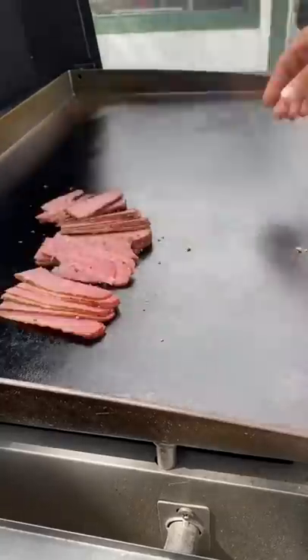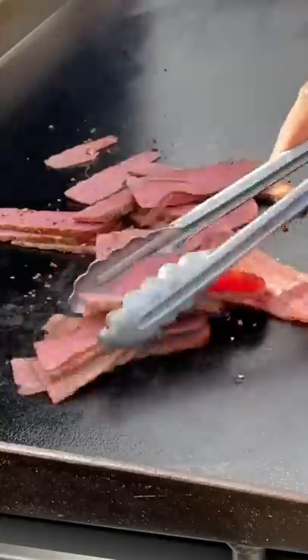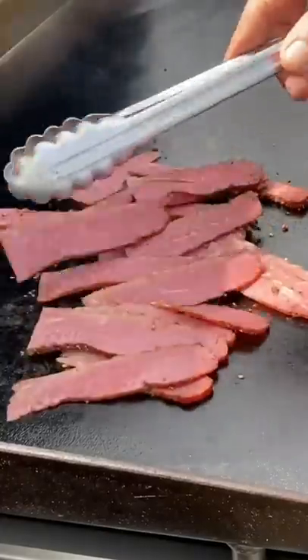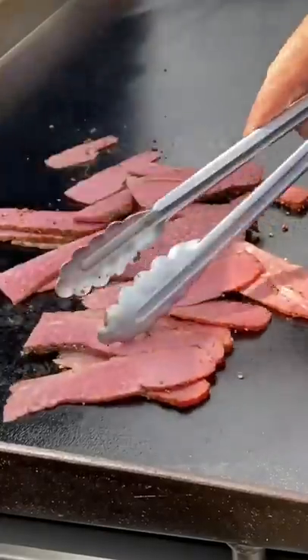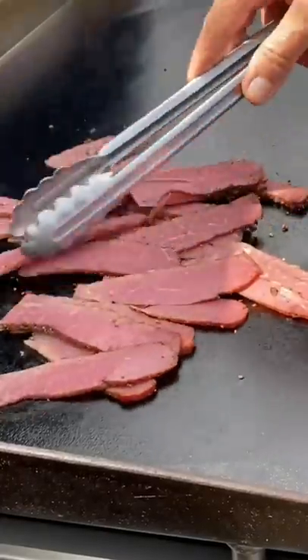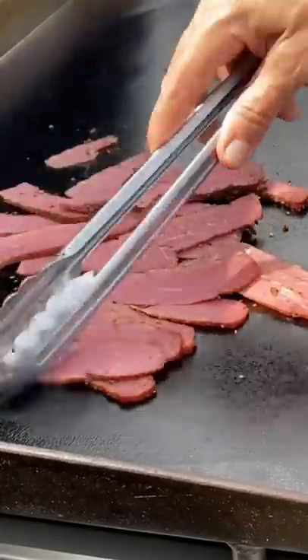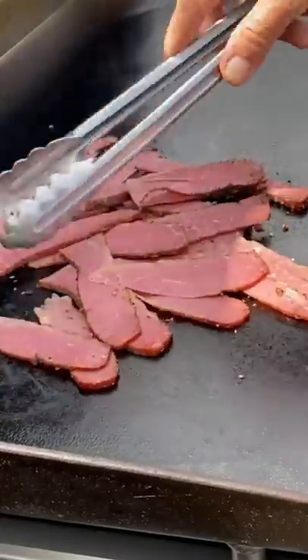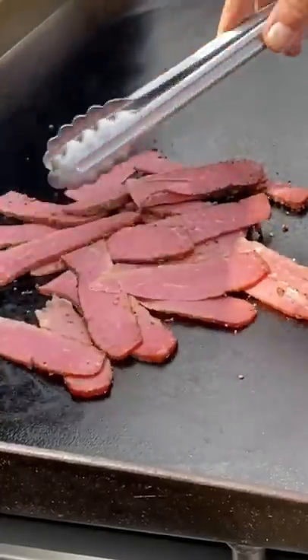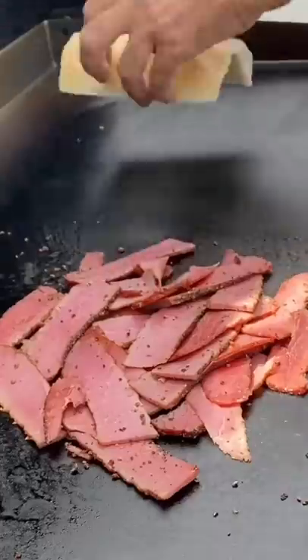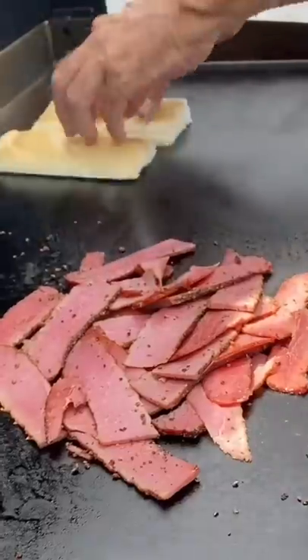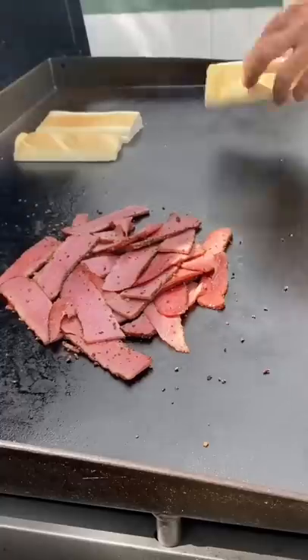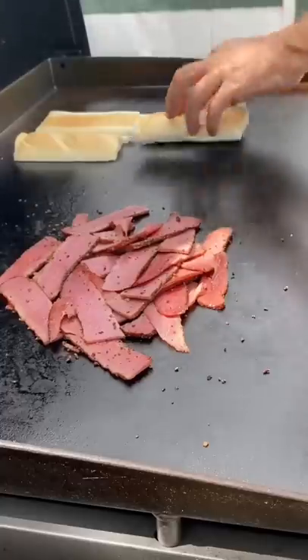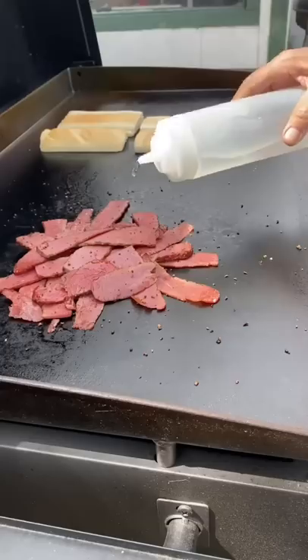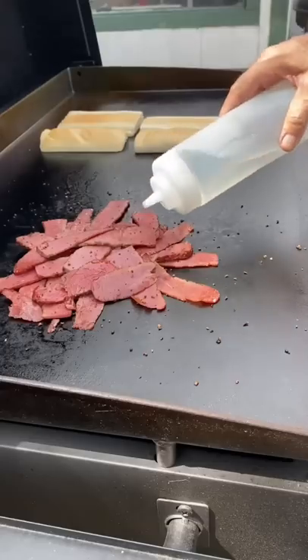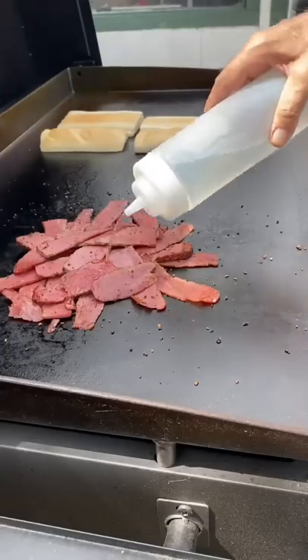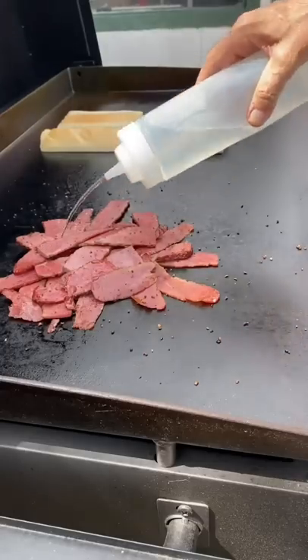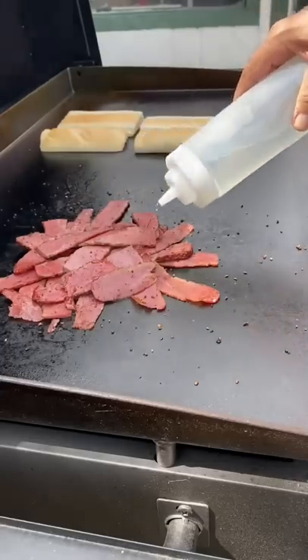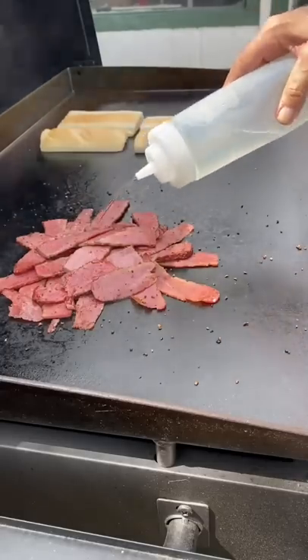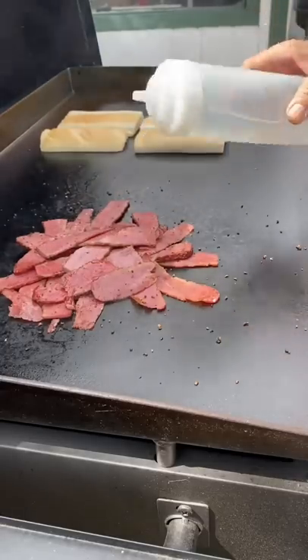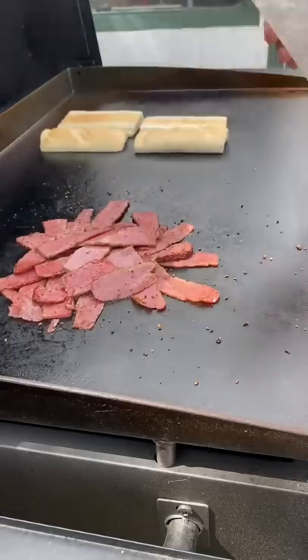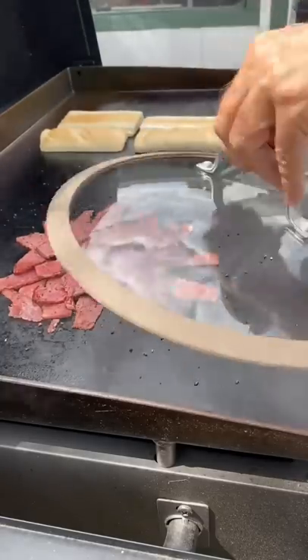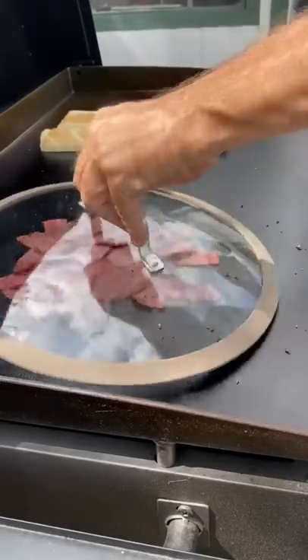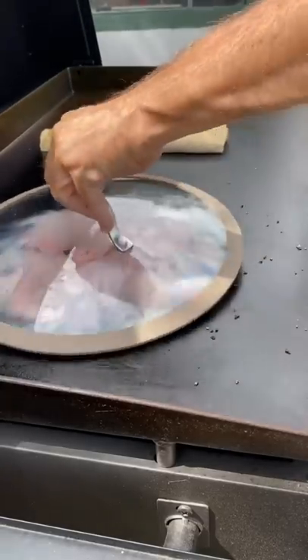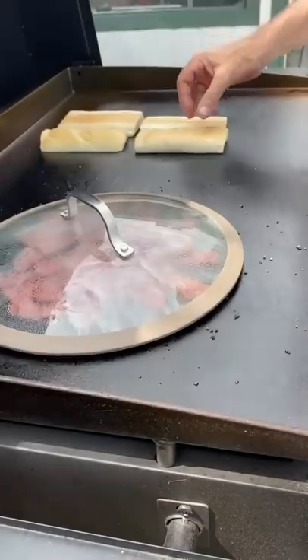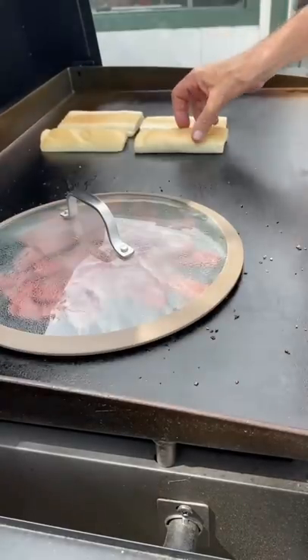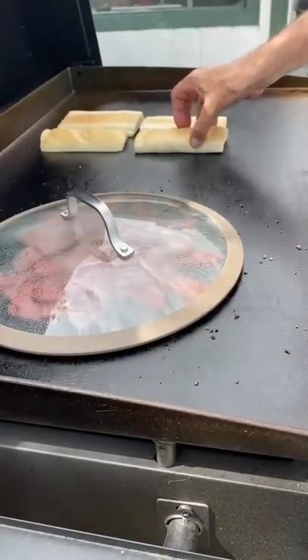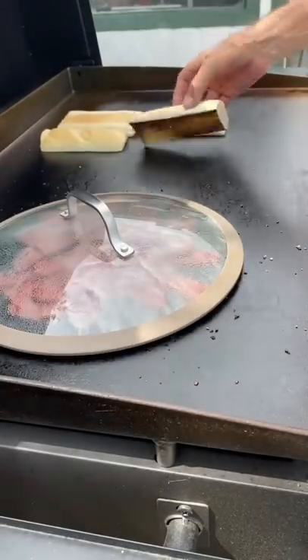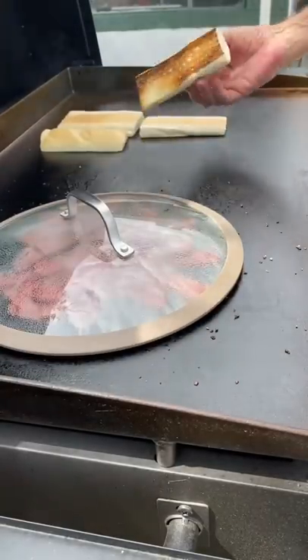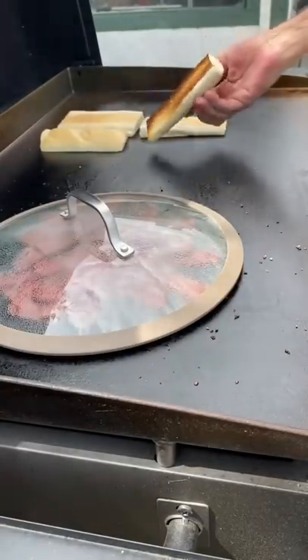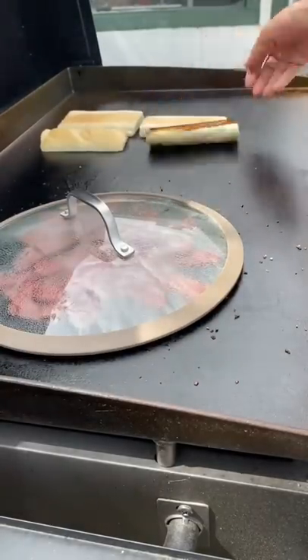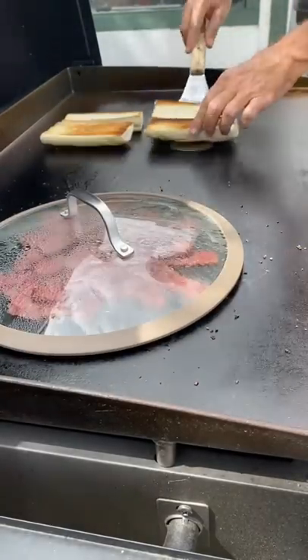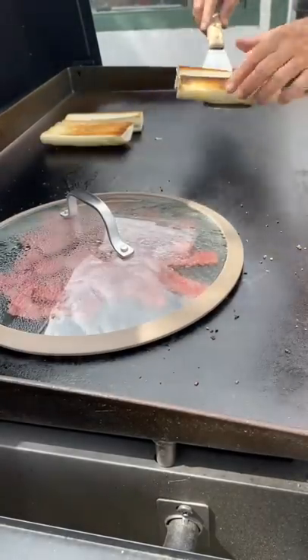We'll throw that pastrami down and just let it get a nice sear on it. Throw our rolls down, get those kind of crispy, and we're going to add some water to the meat to steam it a little. Rolls look ready.